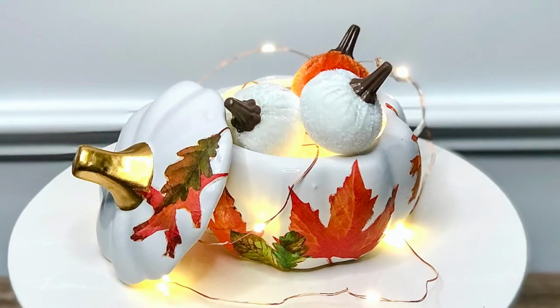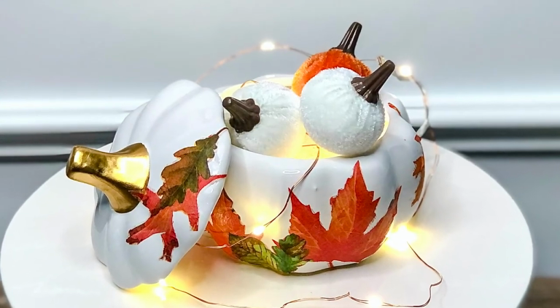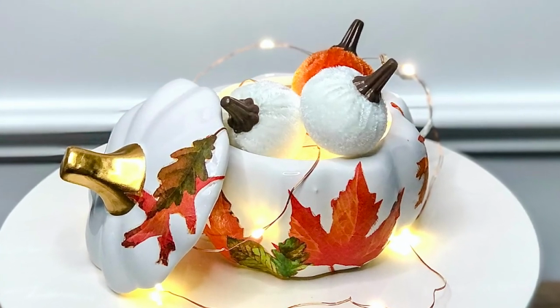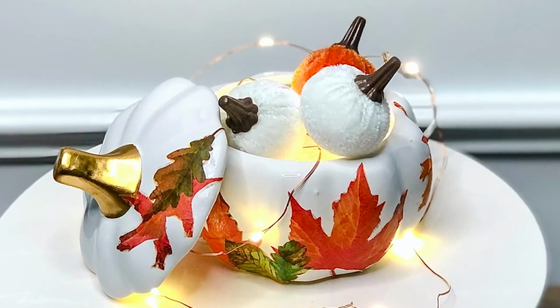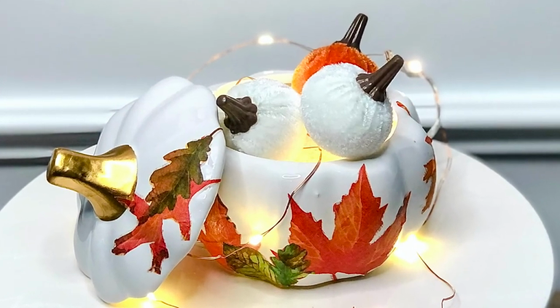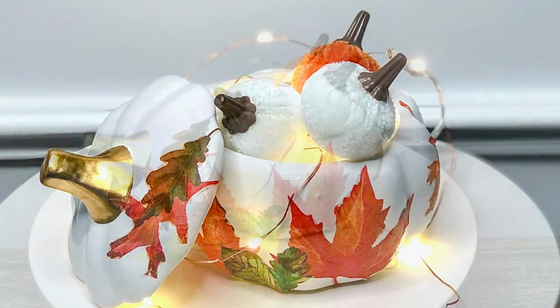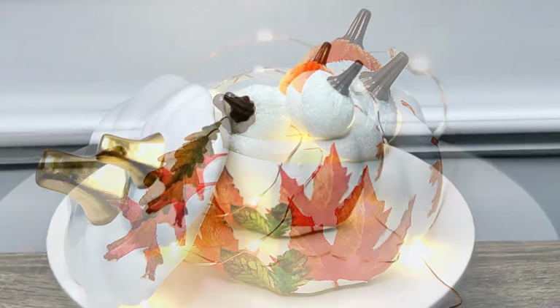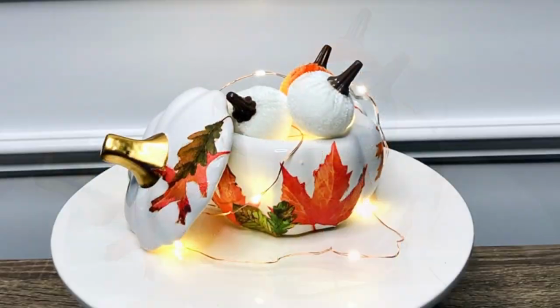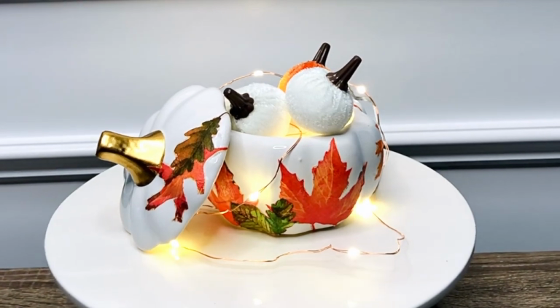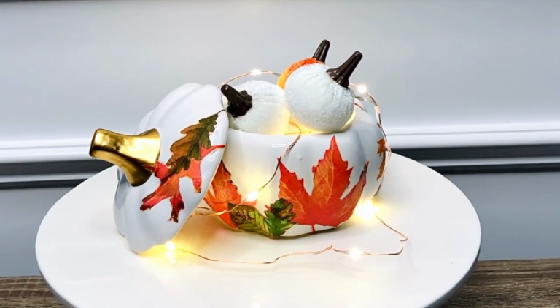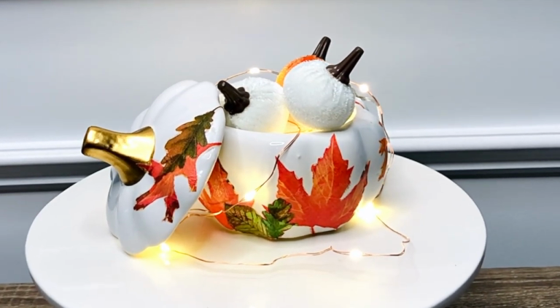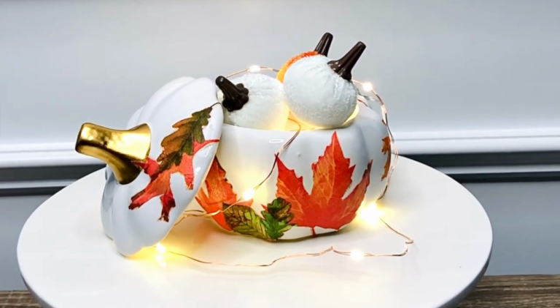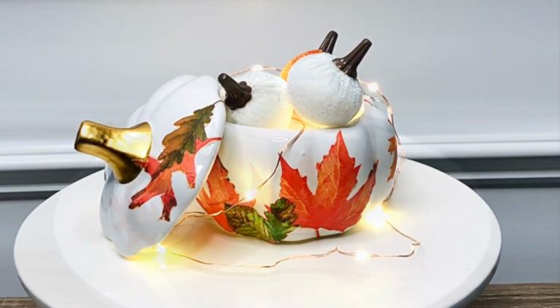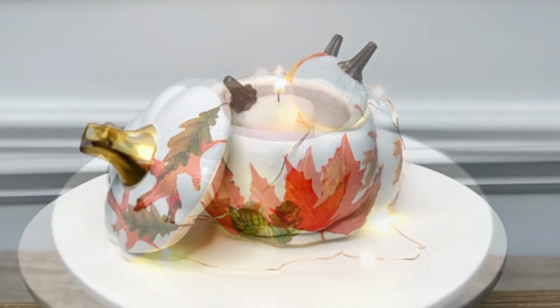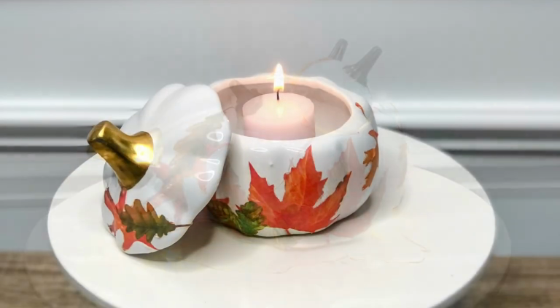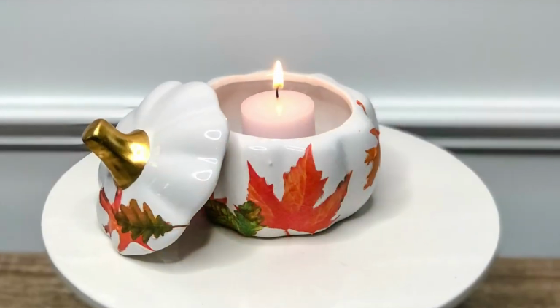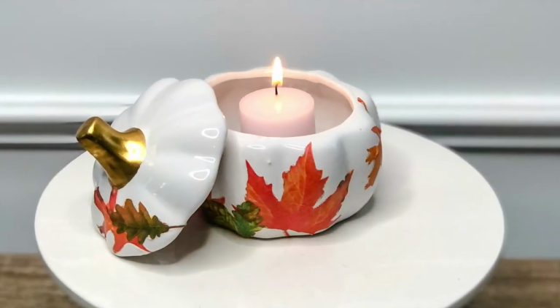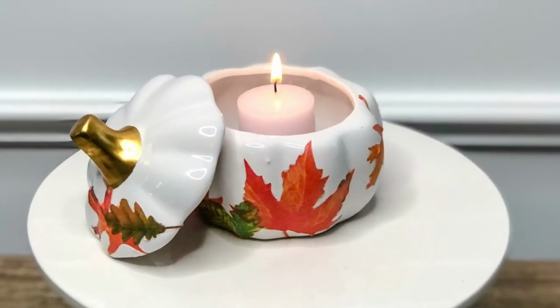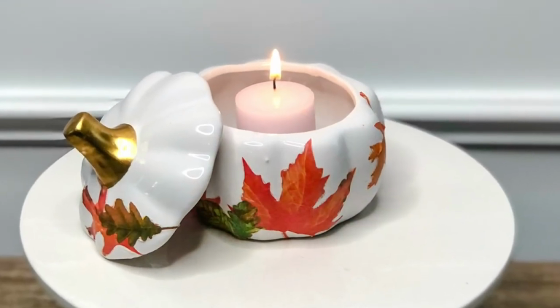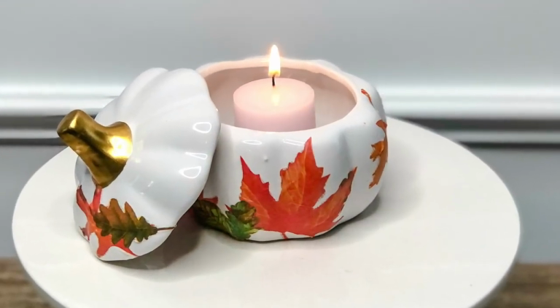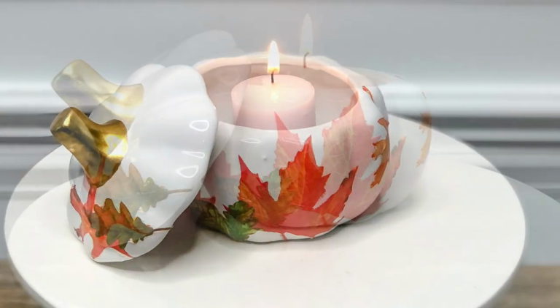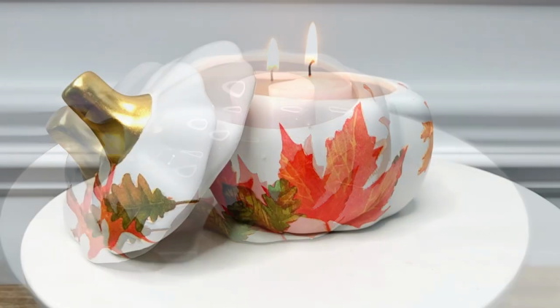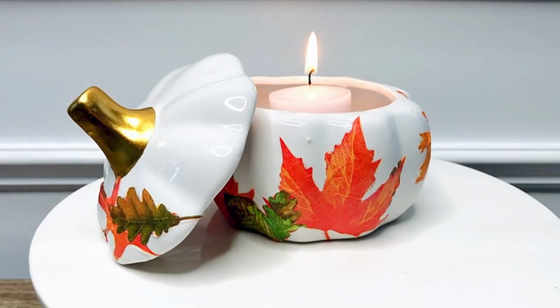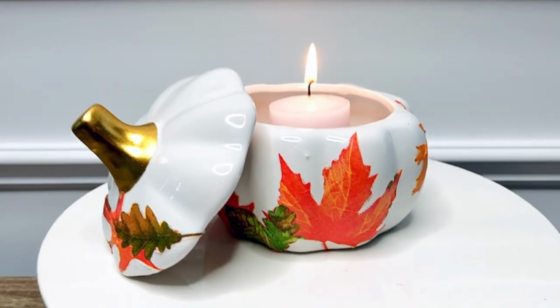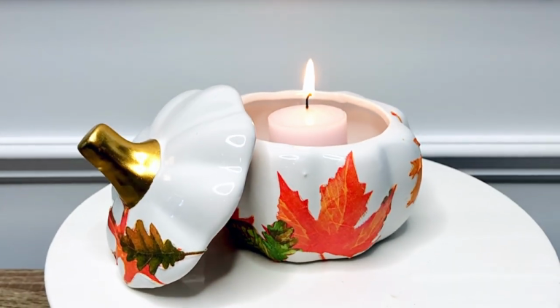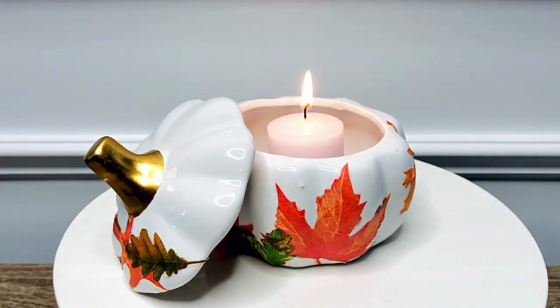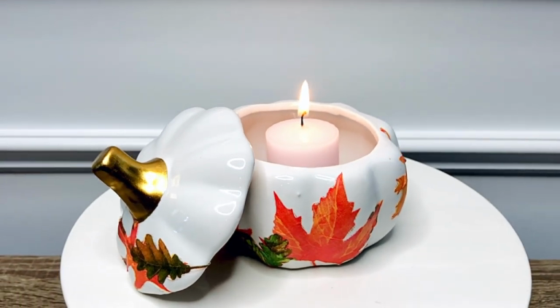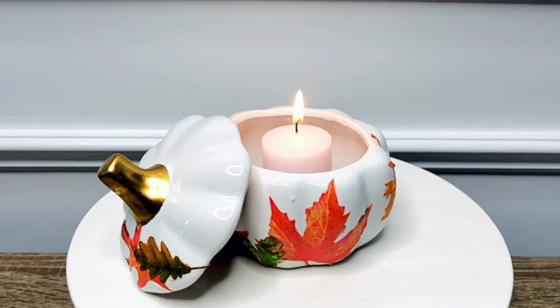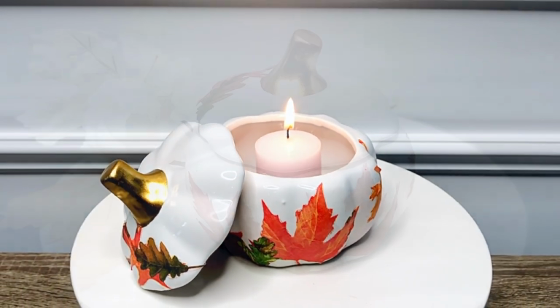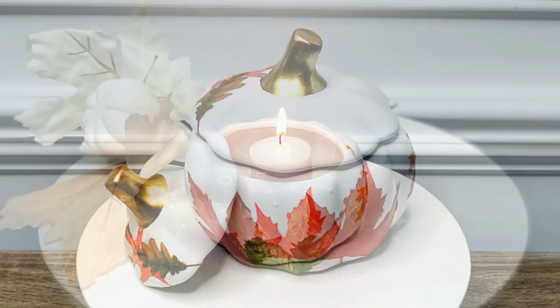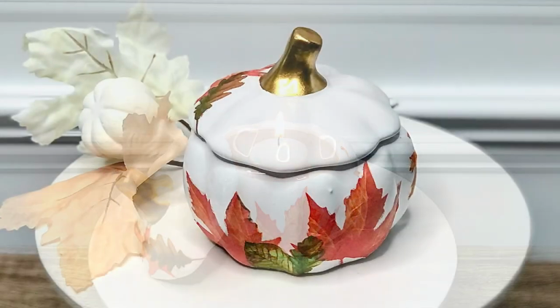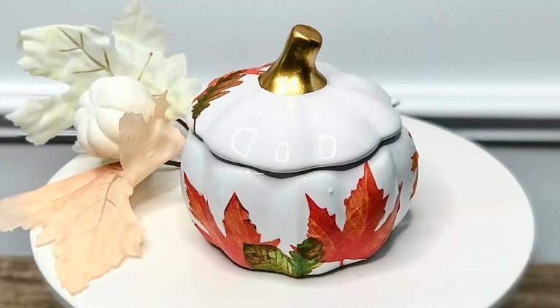Next I'm going to show you how to transform this white and gold pumpkin I got from the Dollar Tree, and I'll show you three different ways that you can style and display it in your home.